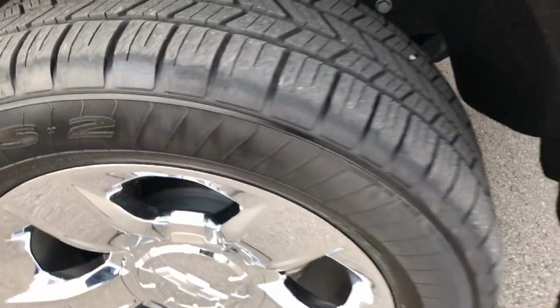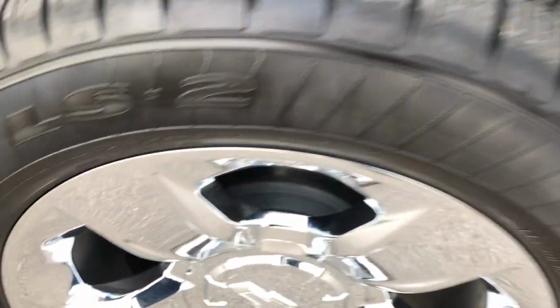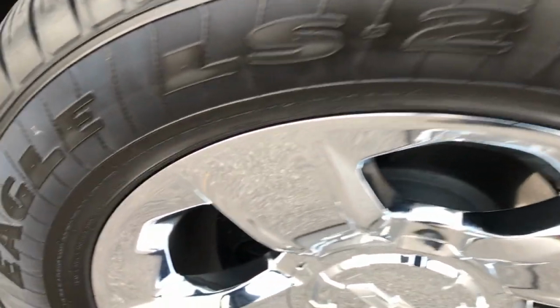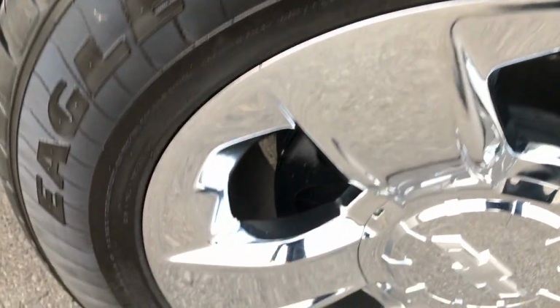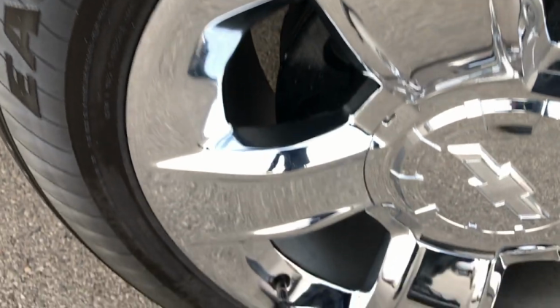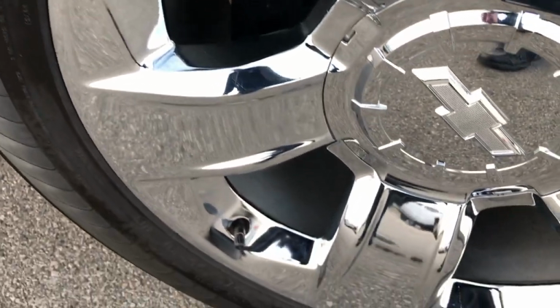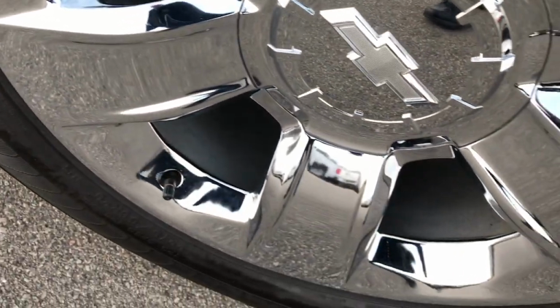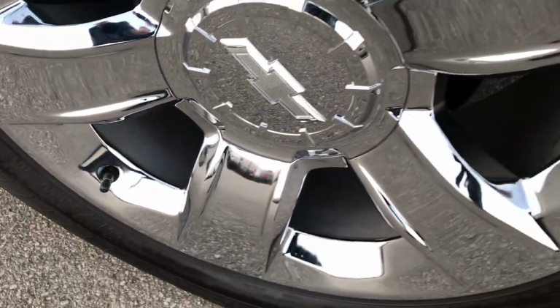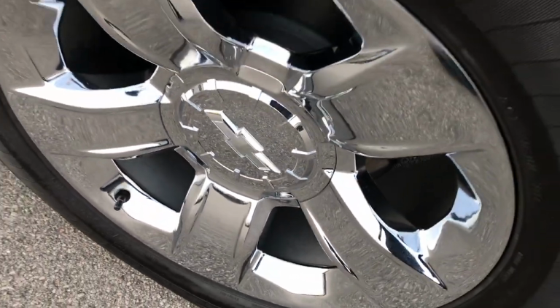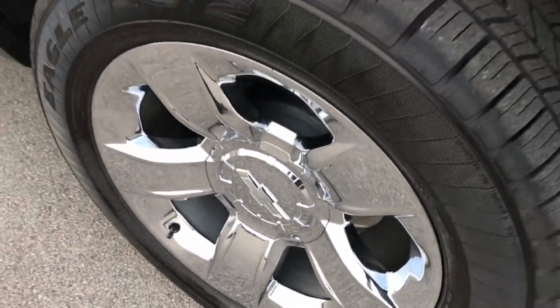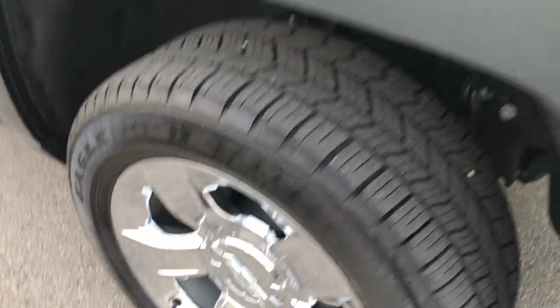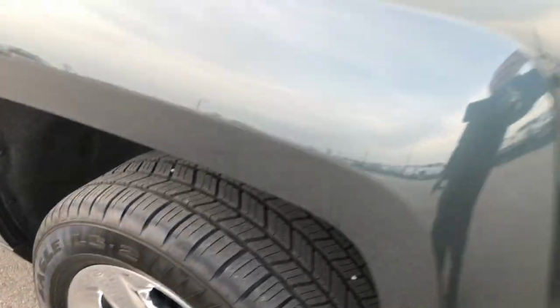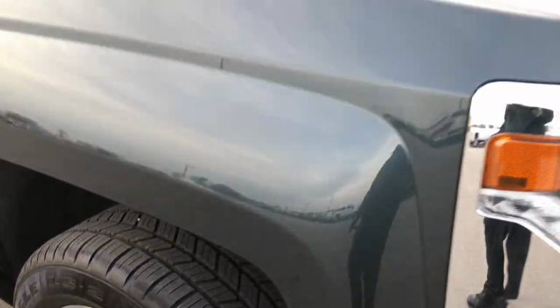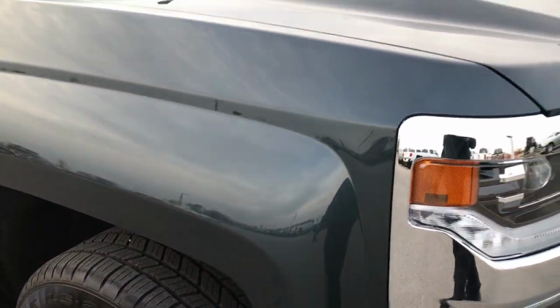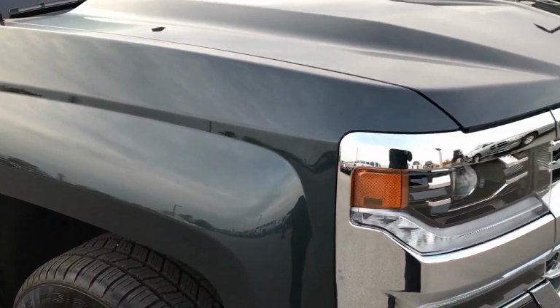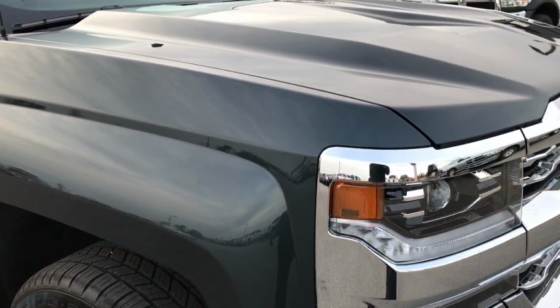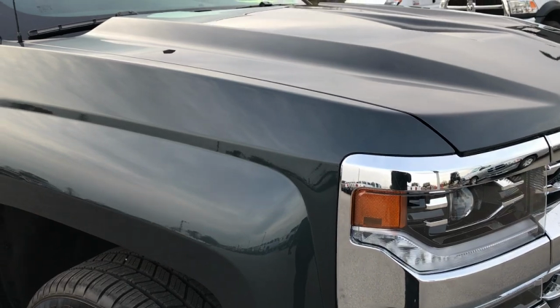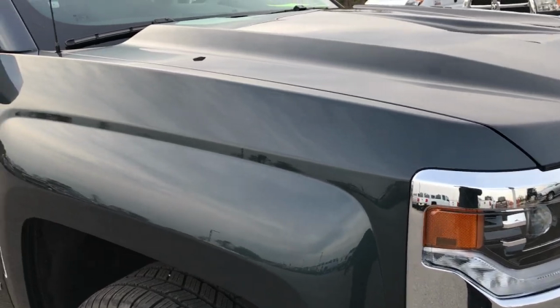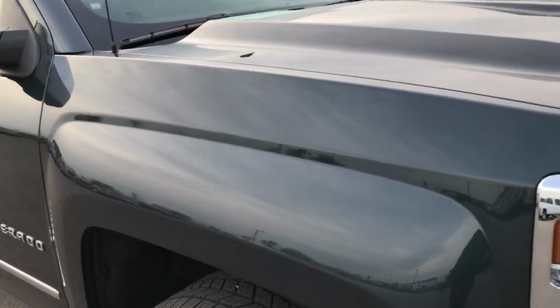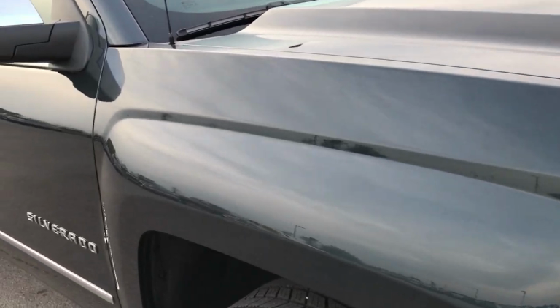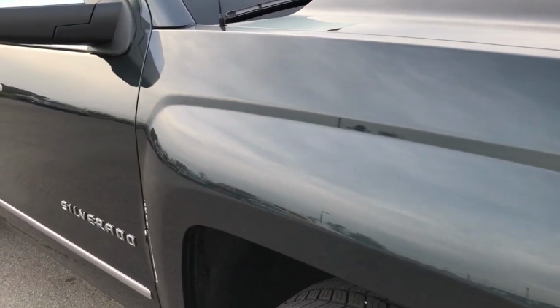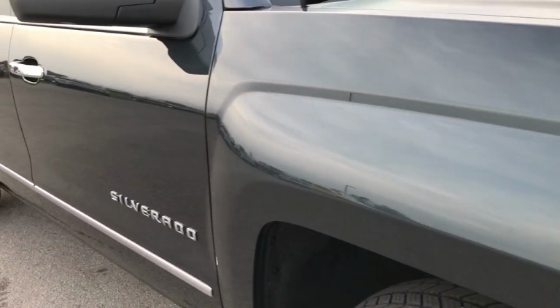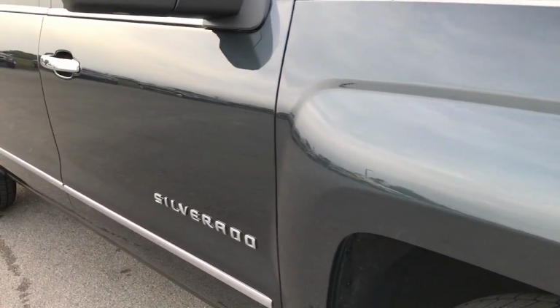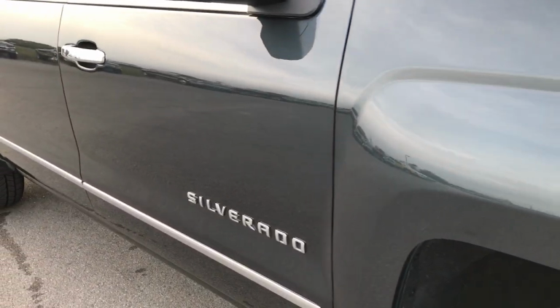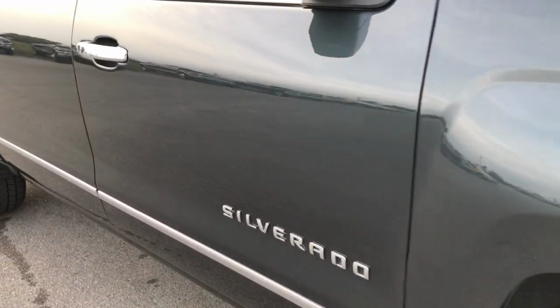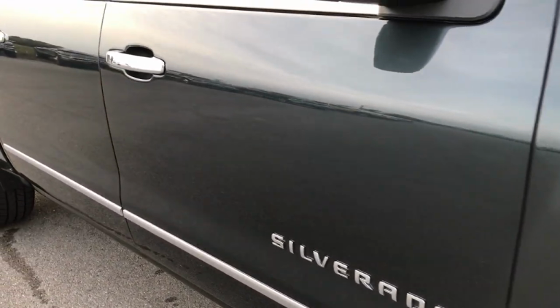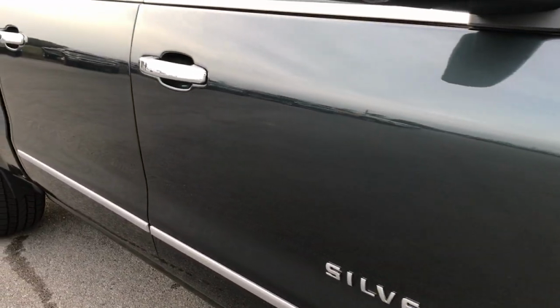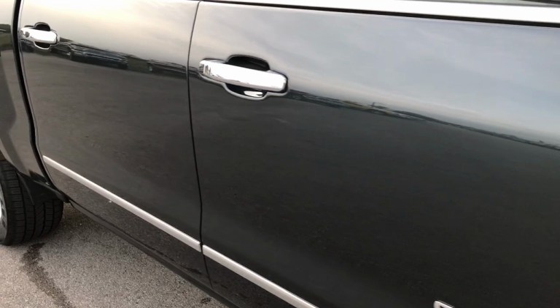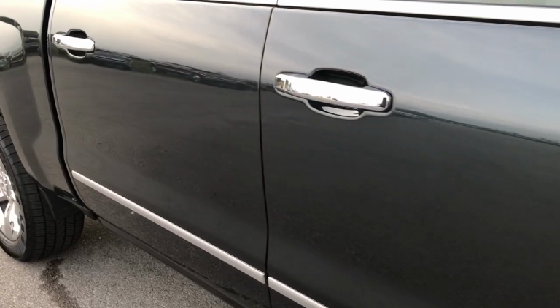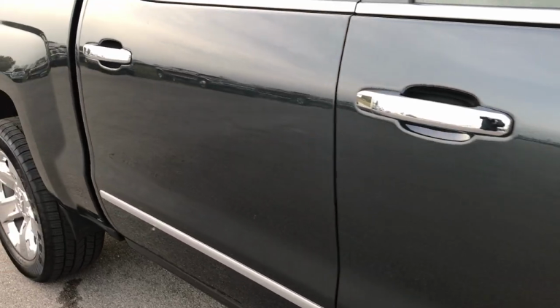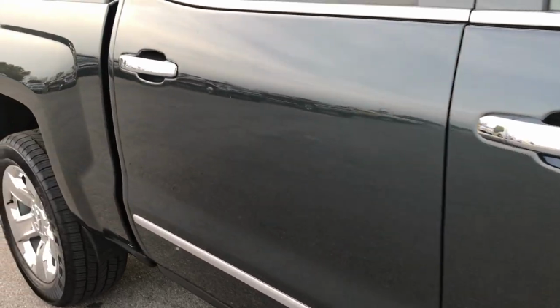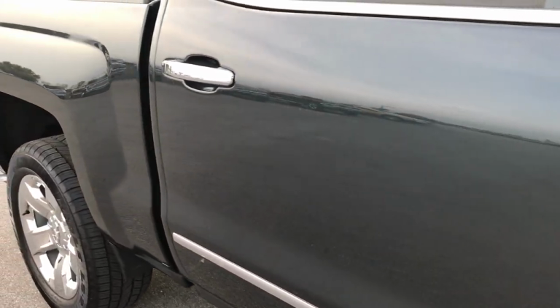Passenger side rim — no scuffs or scrapes on that. This color is called Graphite Metallic, and as you go down this side of the vehicle you can see just how clean the body is, how reflective and glass-like that paint is.